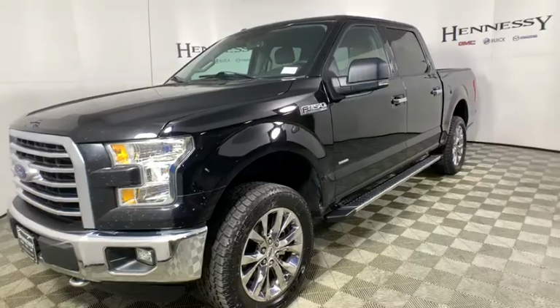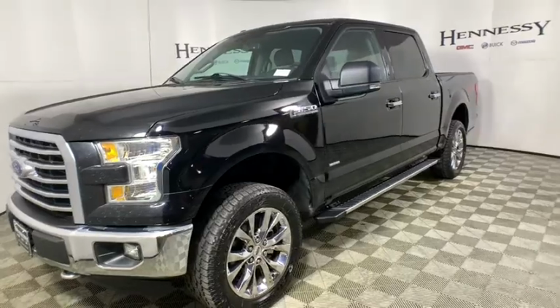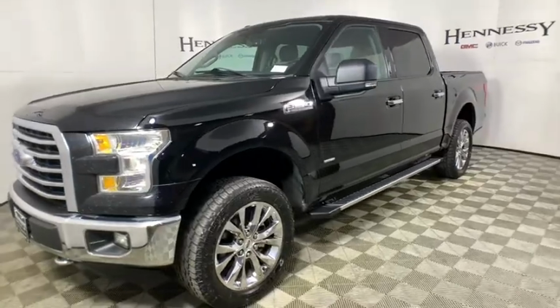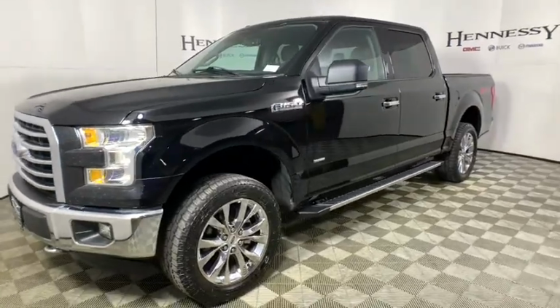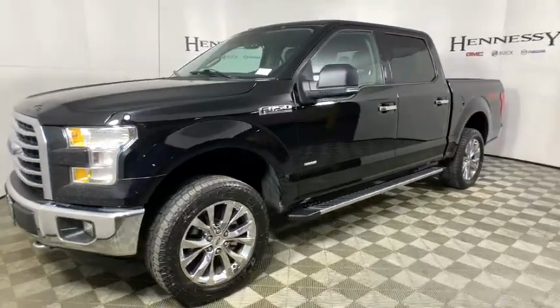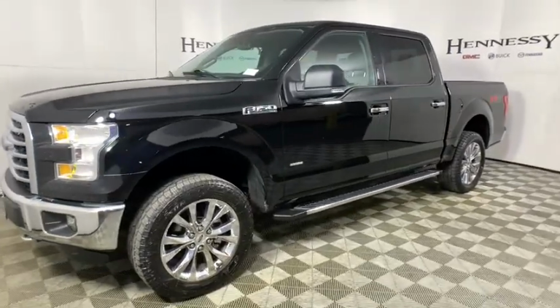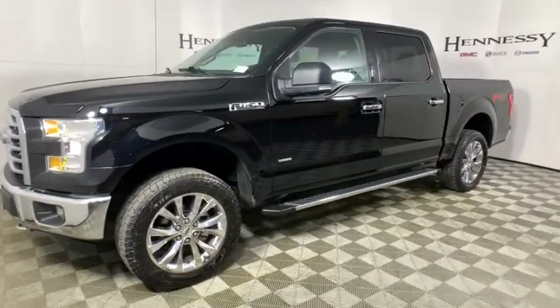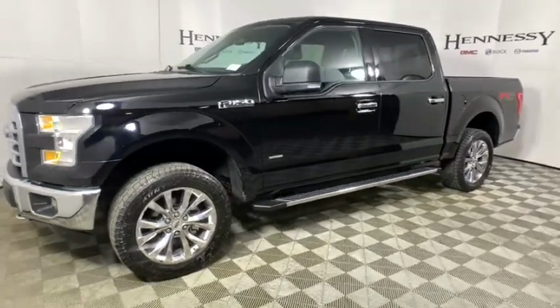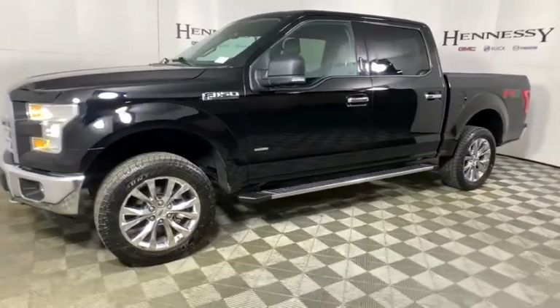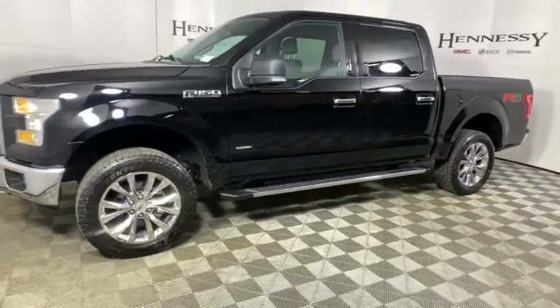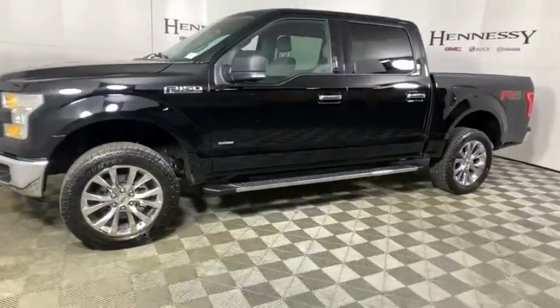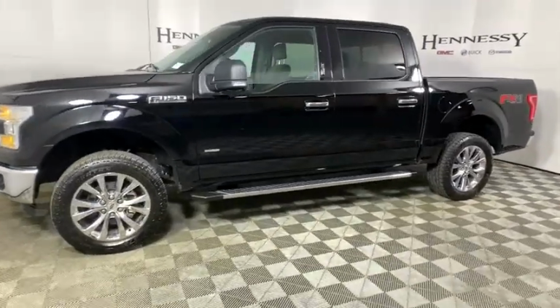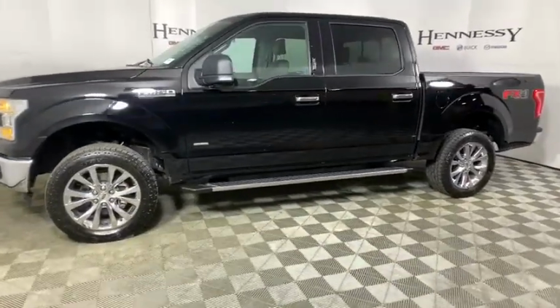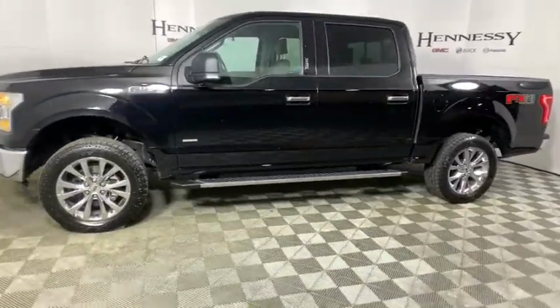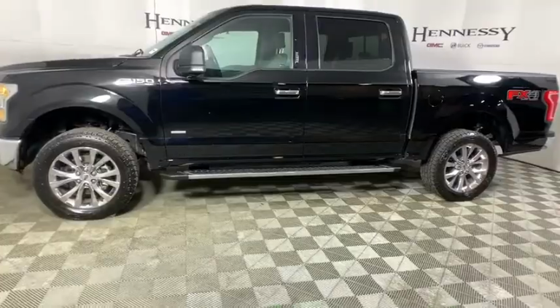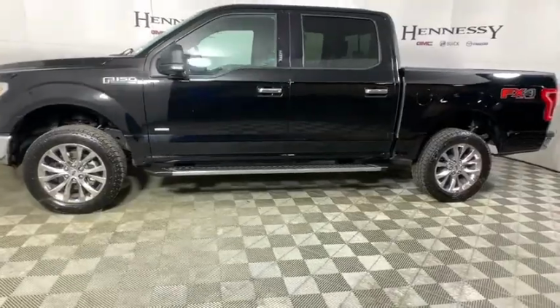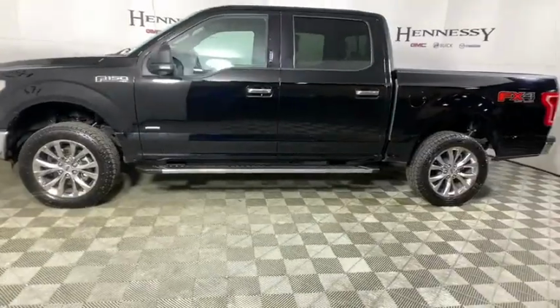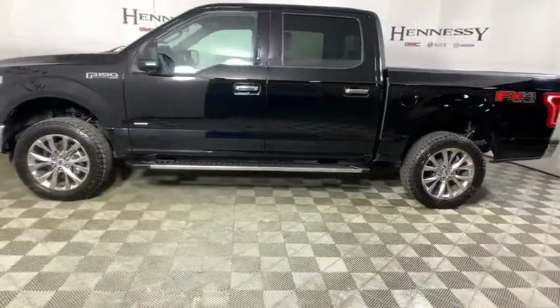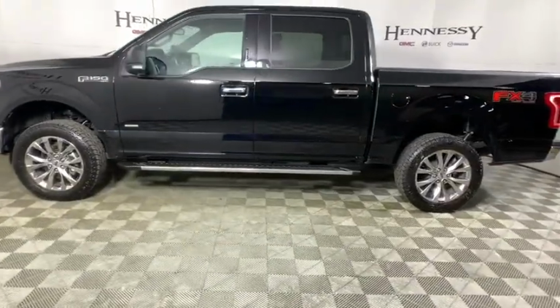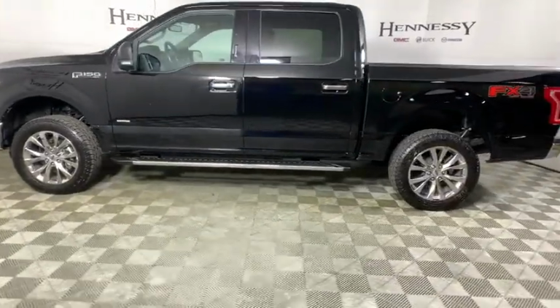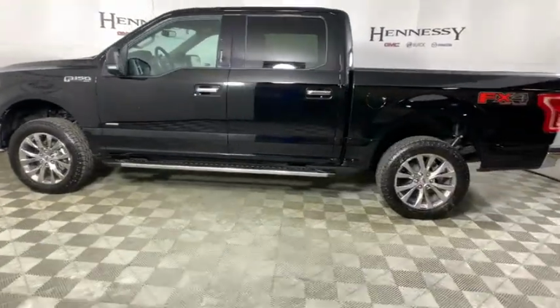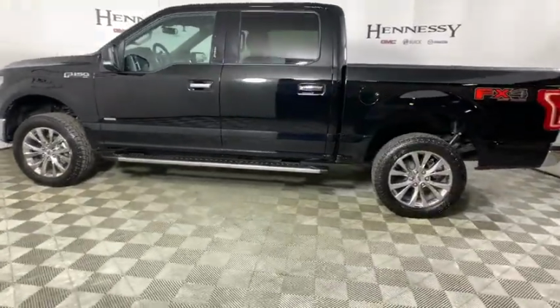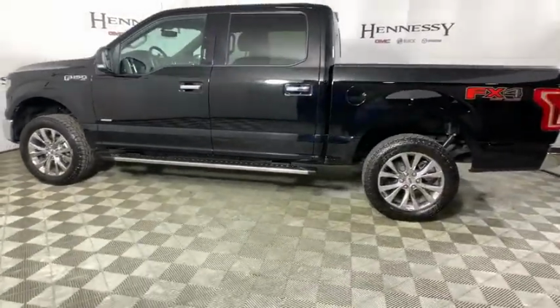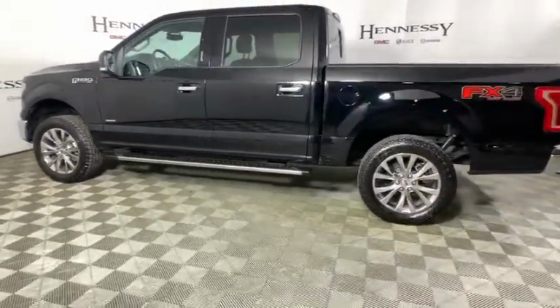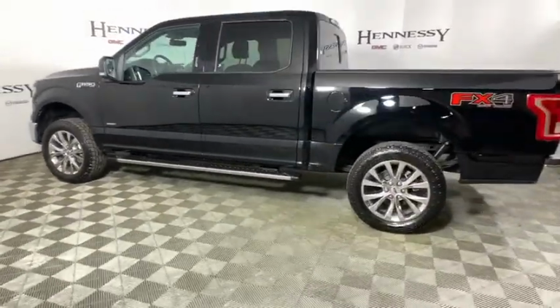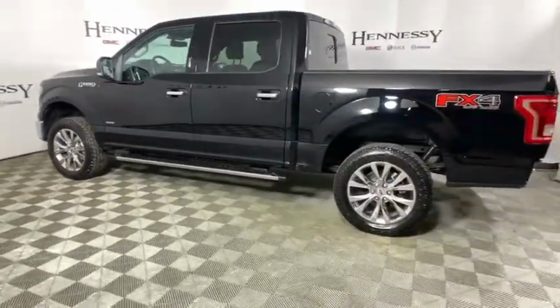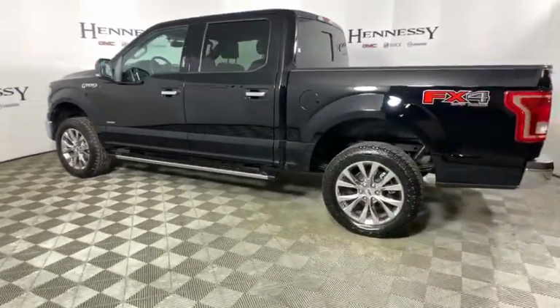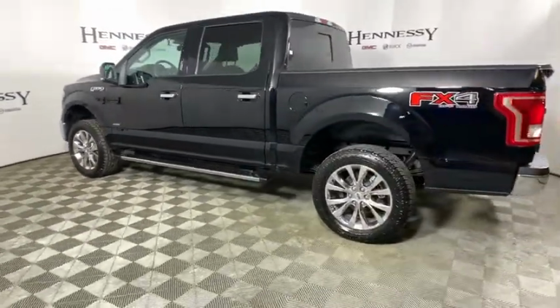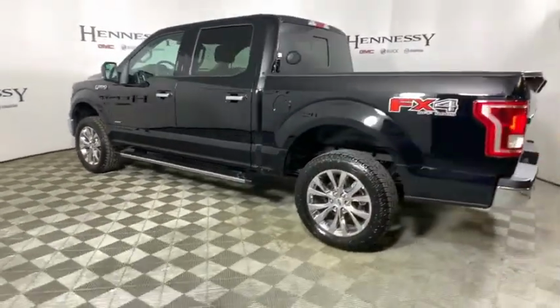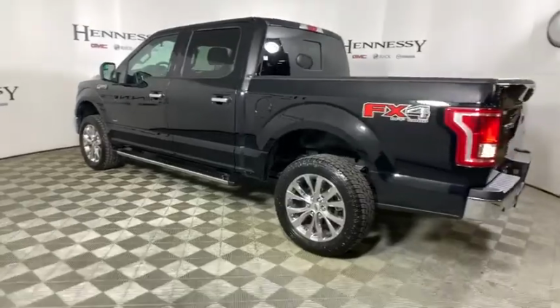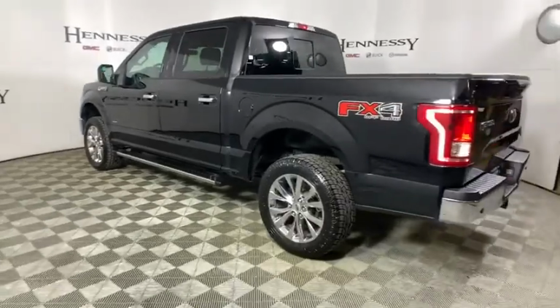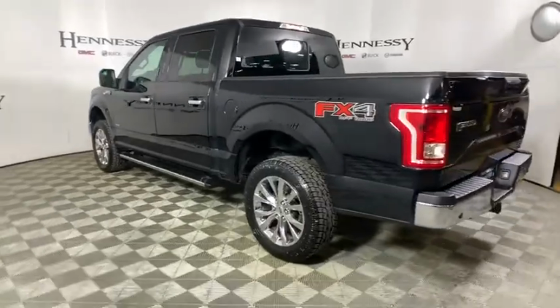We are pleased to show you the 2016 Ford F-150. A Ford F-150 knows how to handle any situation. It's built to follow orders. No whining.